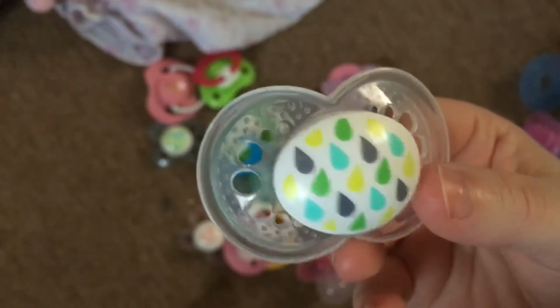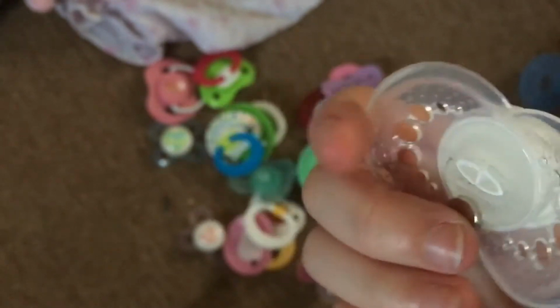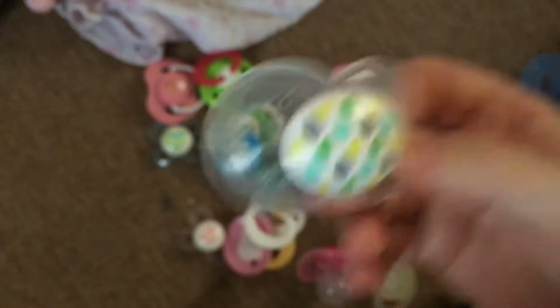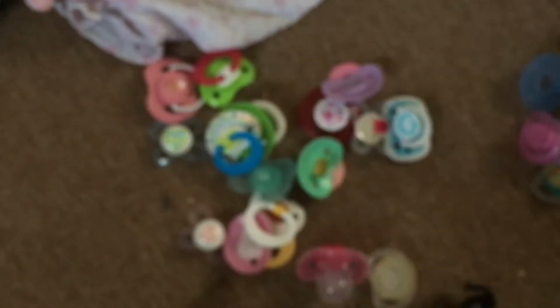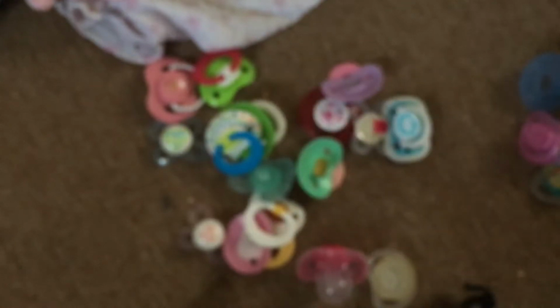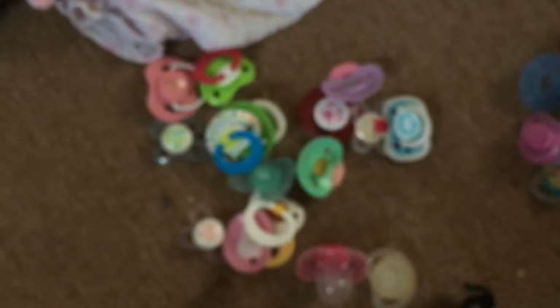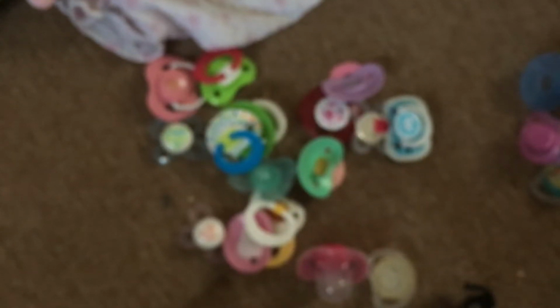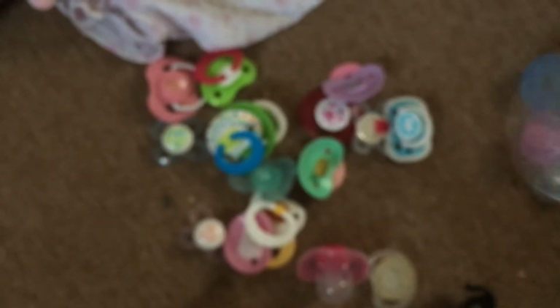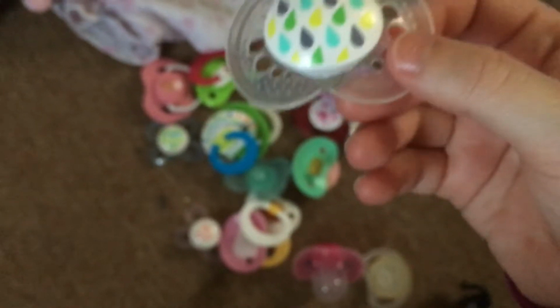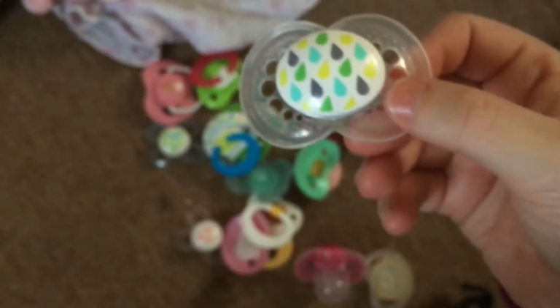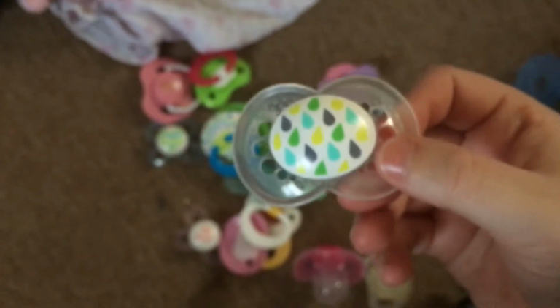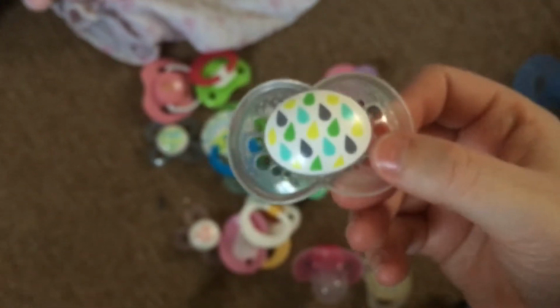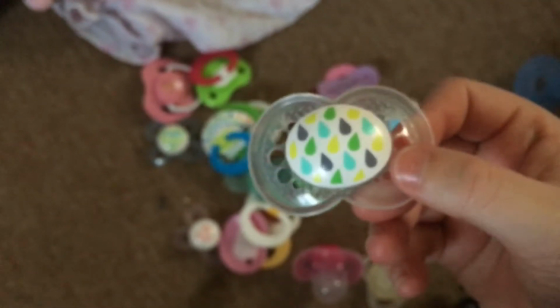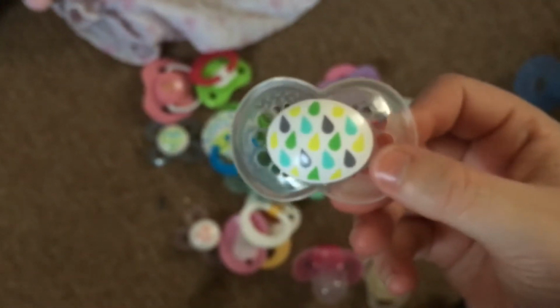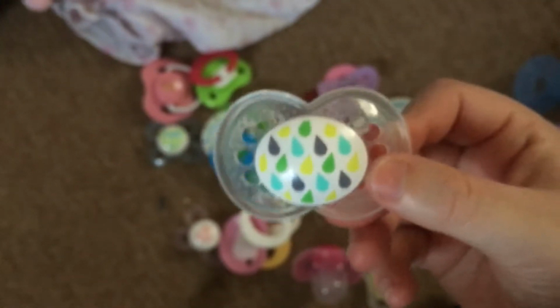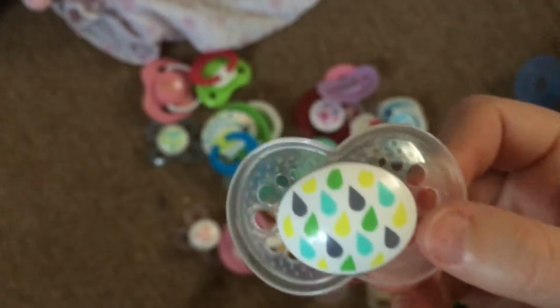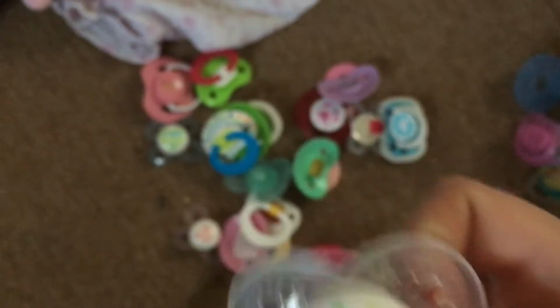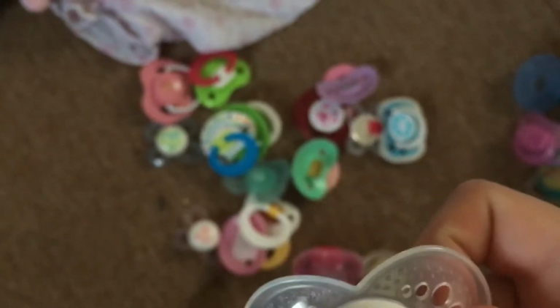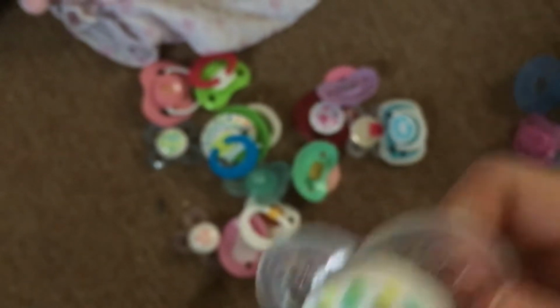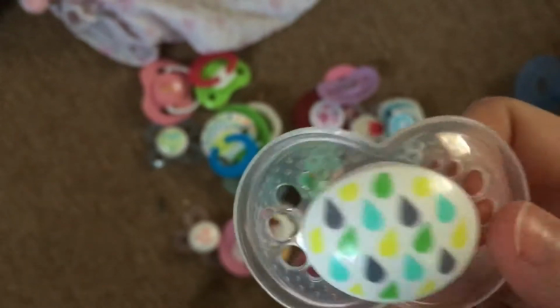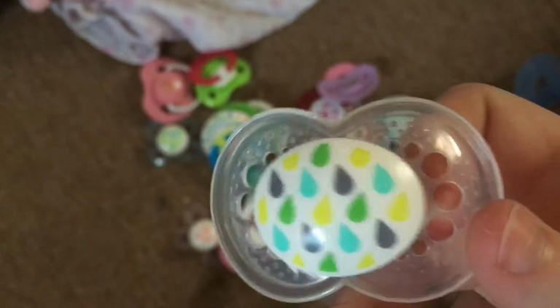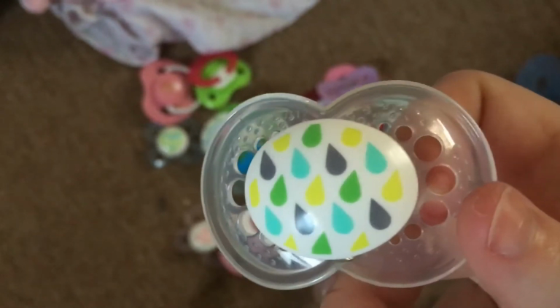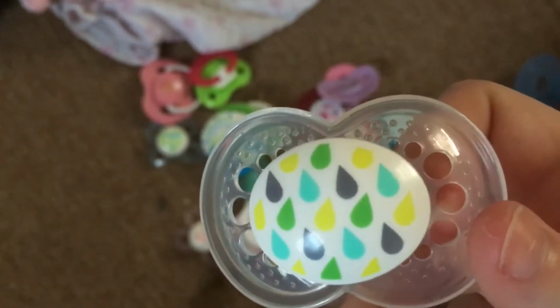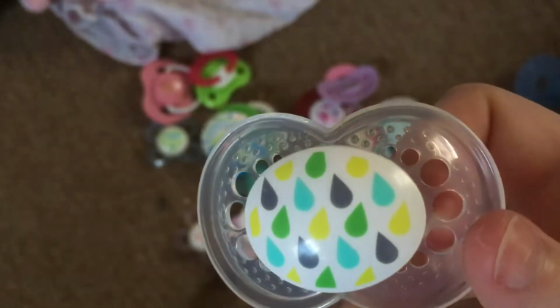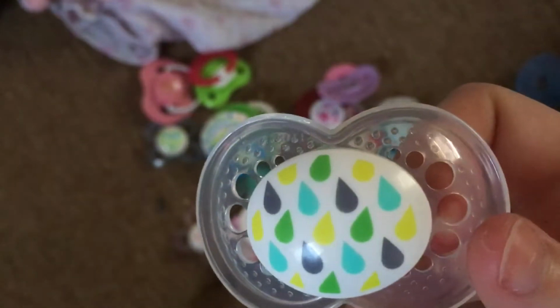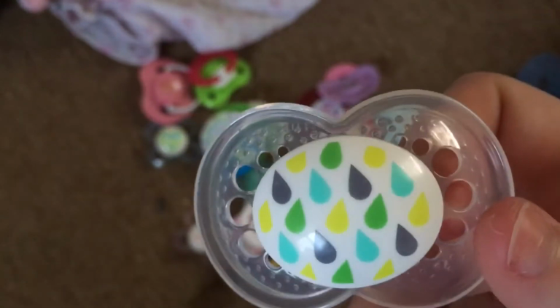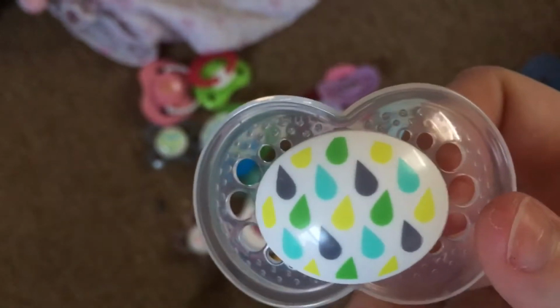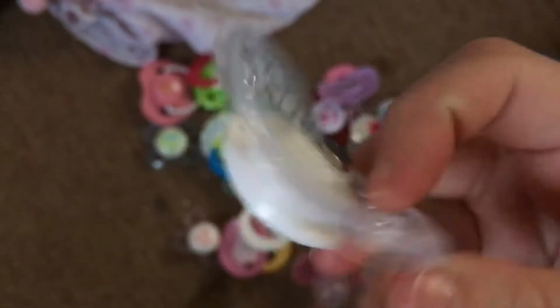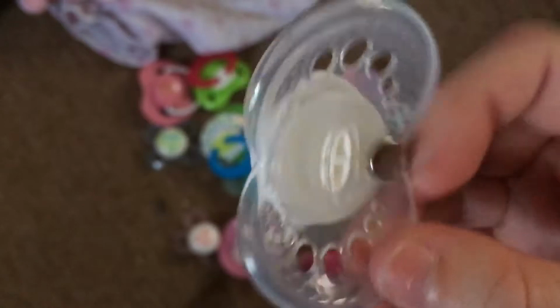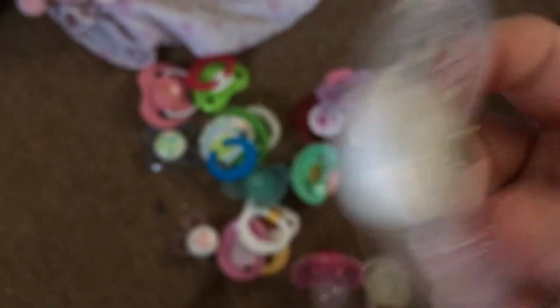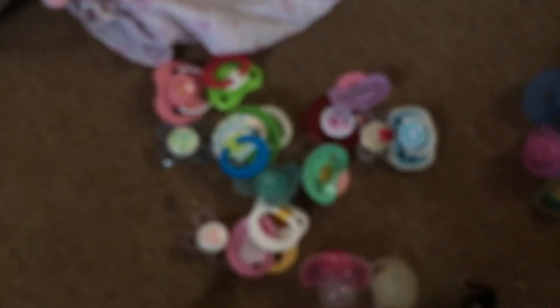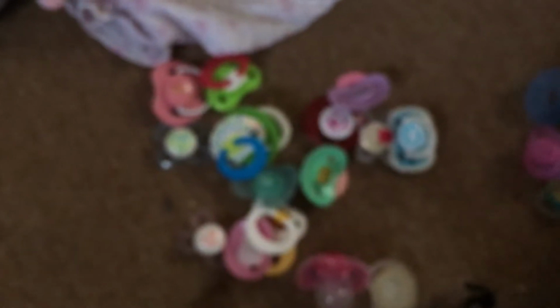The tripod is falling! I have this magnetic pacifier for Elliot - it came with him. I don't know what brand this is but I really like the design because it matches a lot of his clothes, and it already came magnetized.